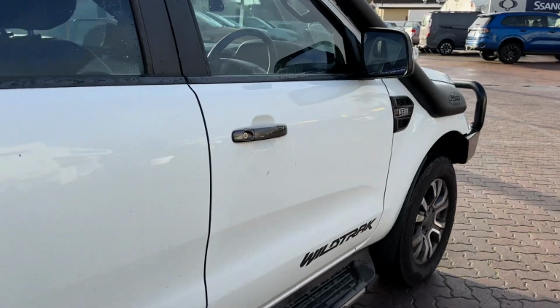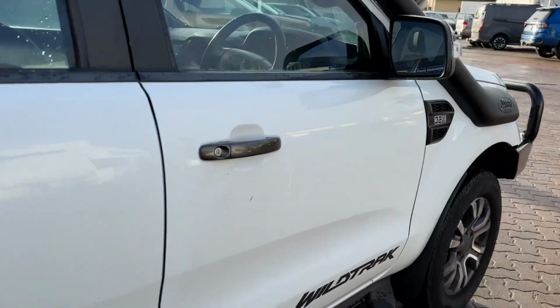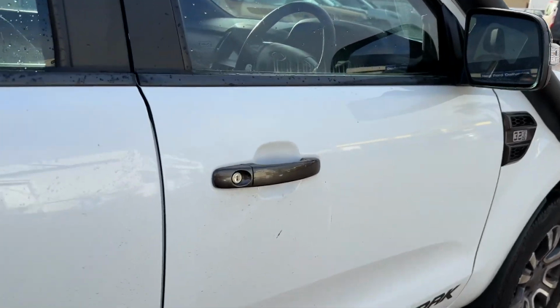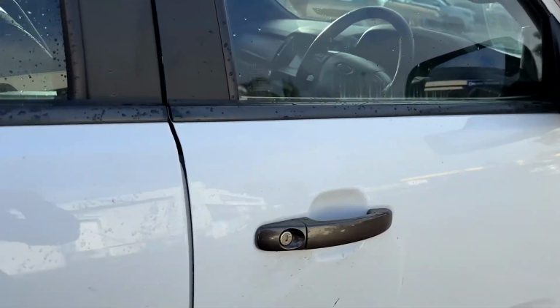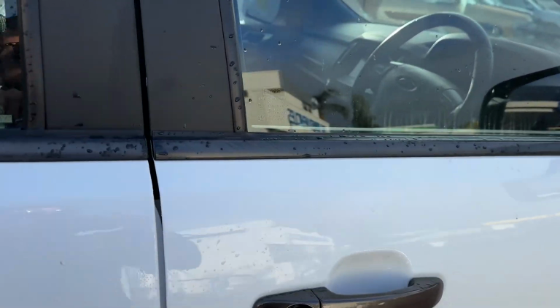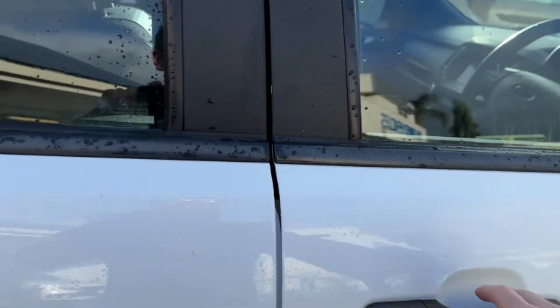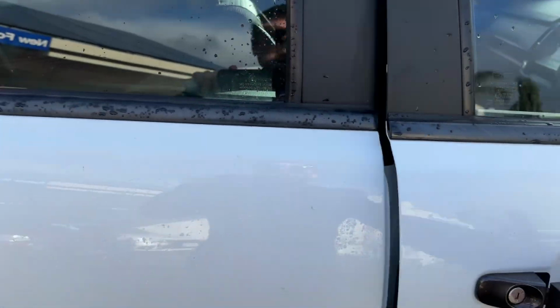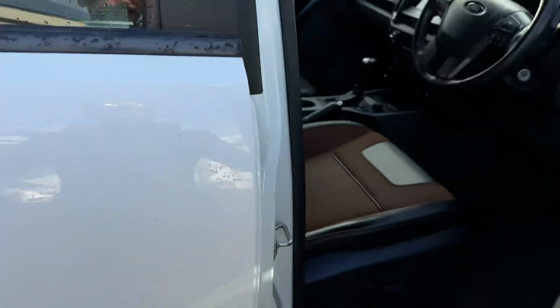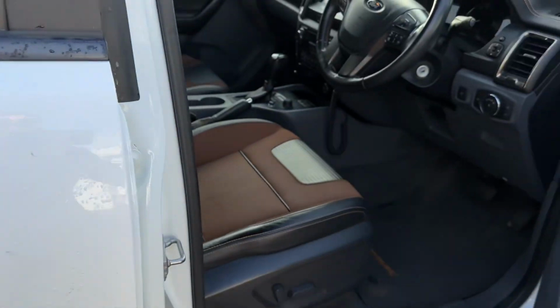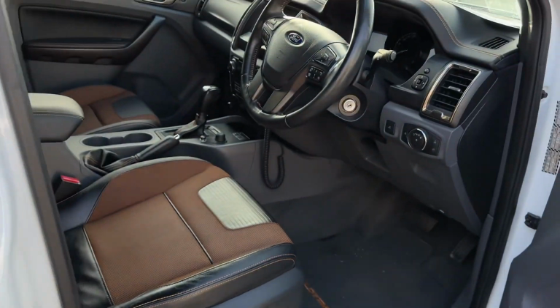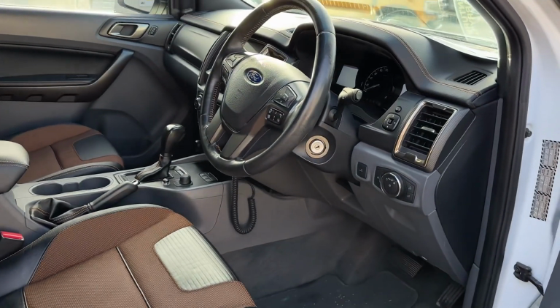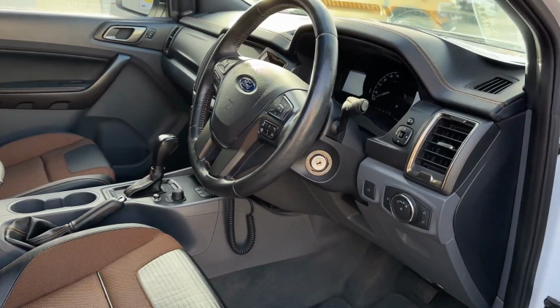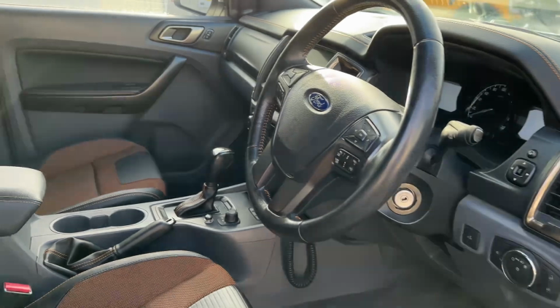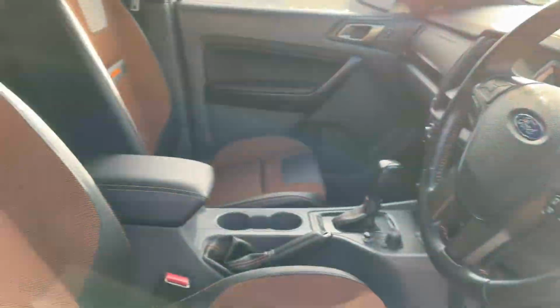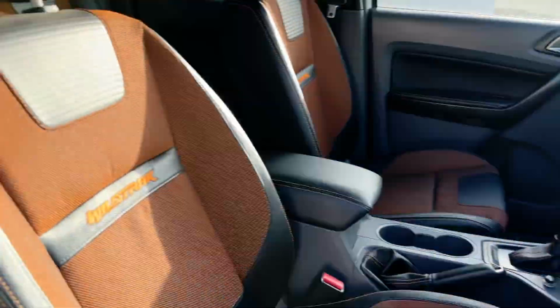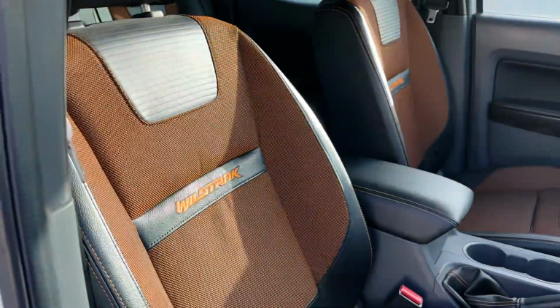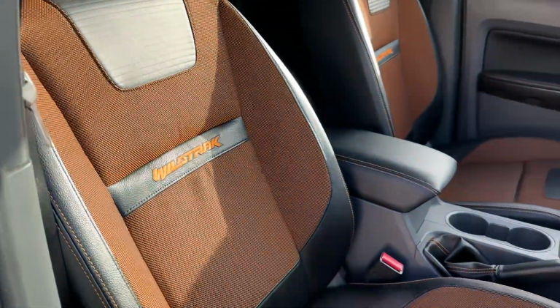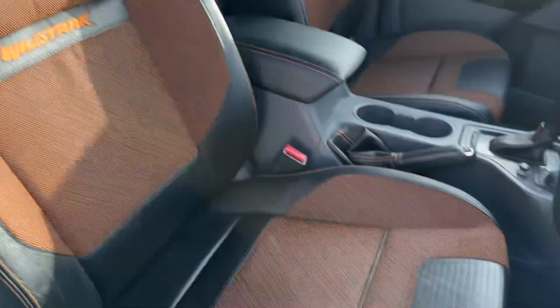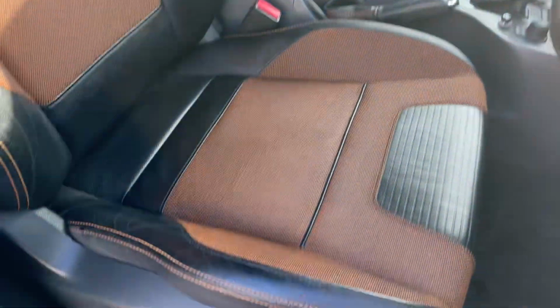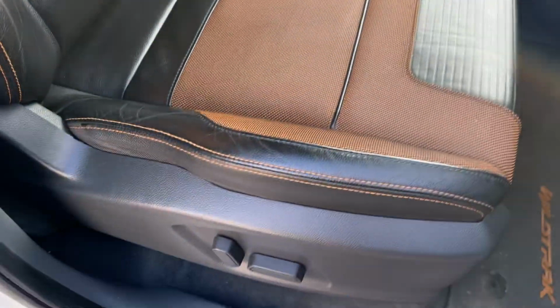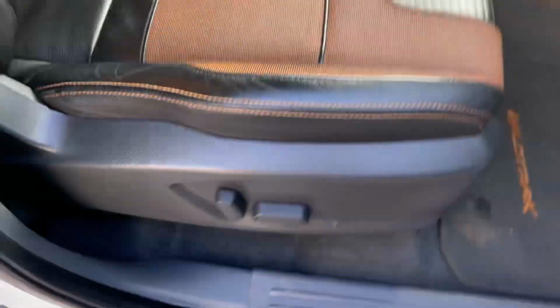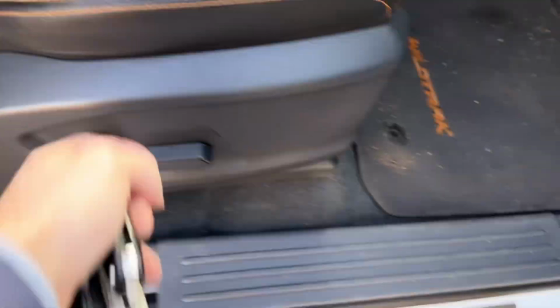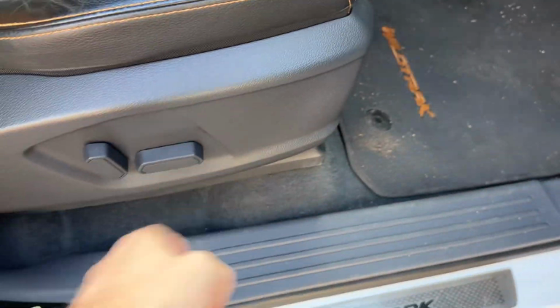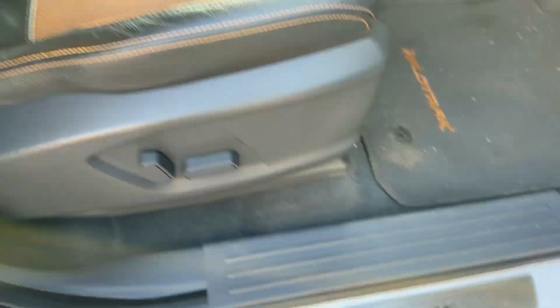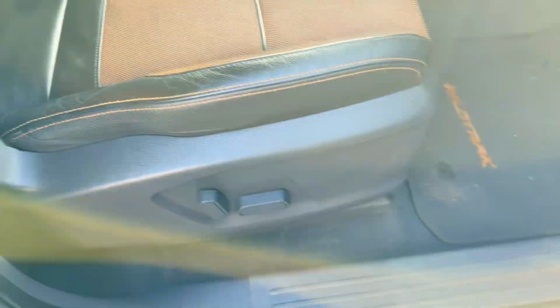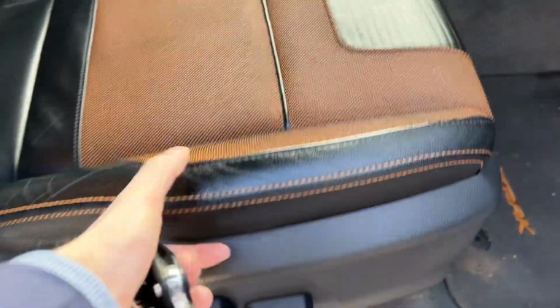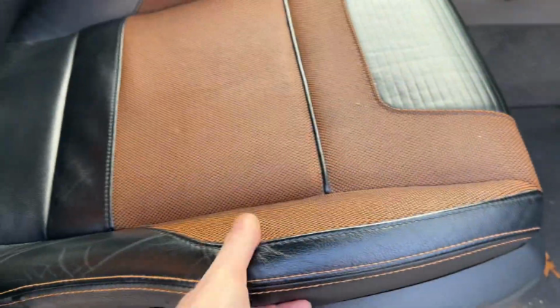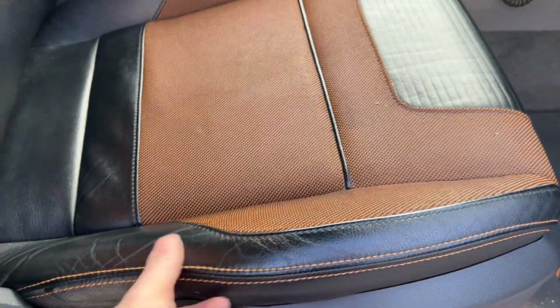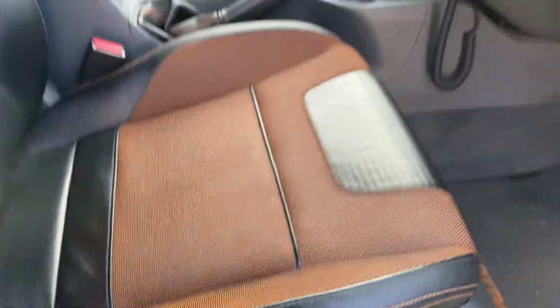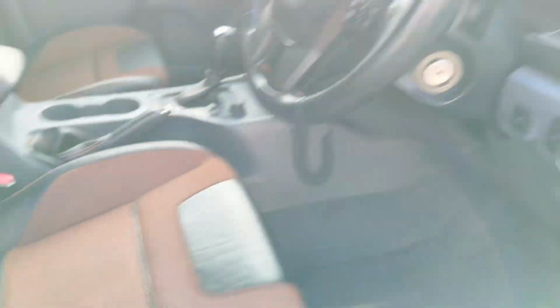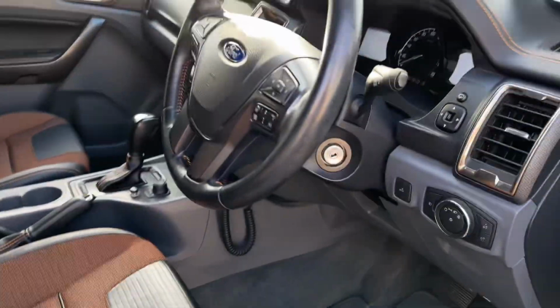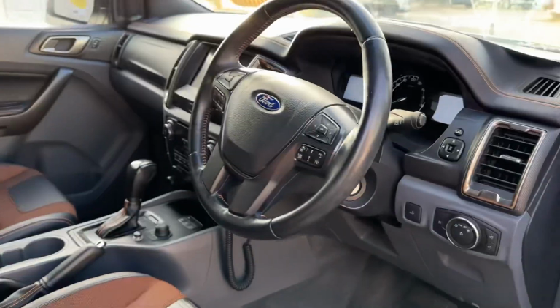You'll see inside as well — interior condition is next to none. You cannot complain for a 2017 model. The seats are all really nice. Sometimes these crack on the Fords when it gets warm, but it's all looking really nice.